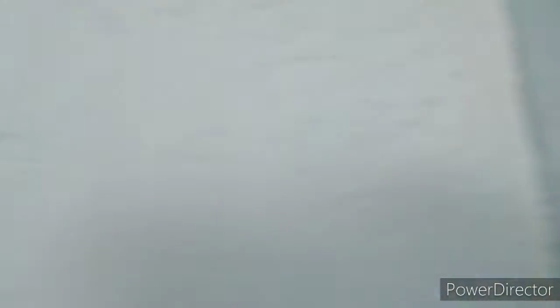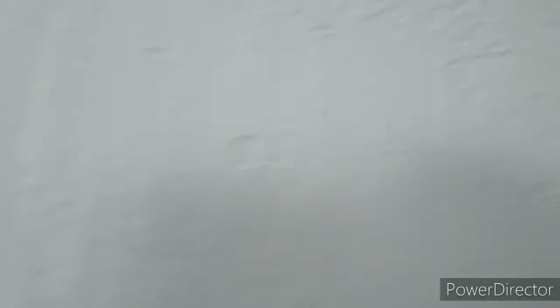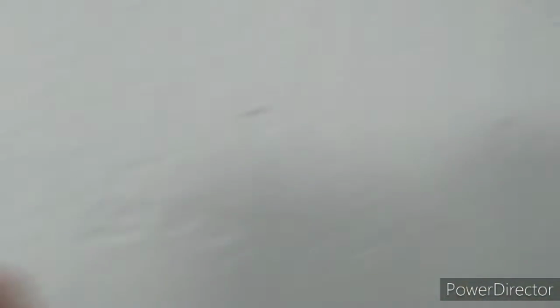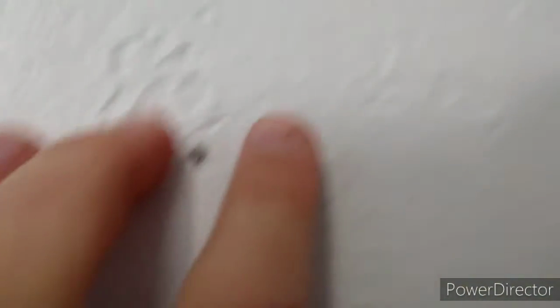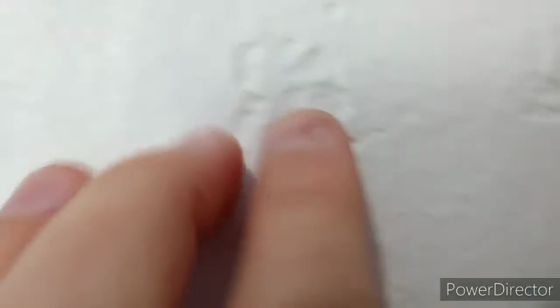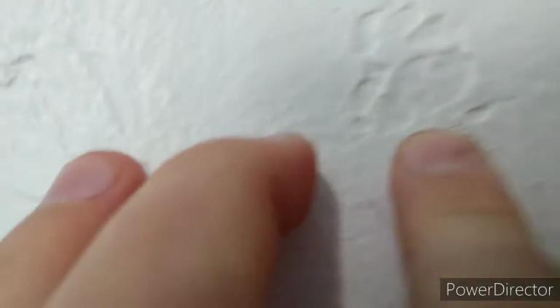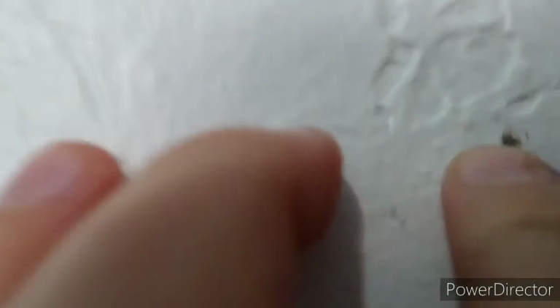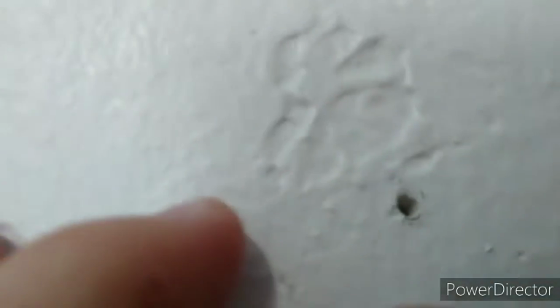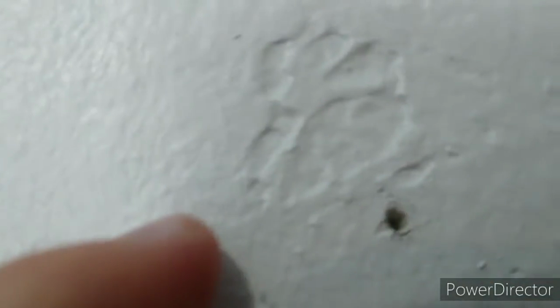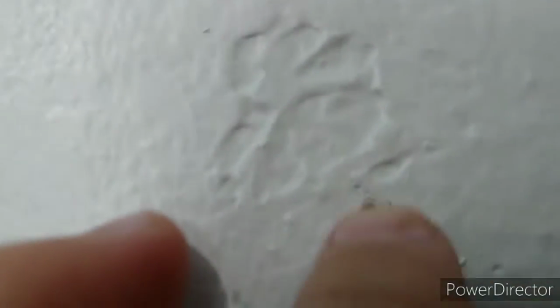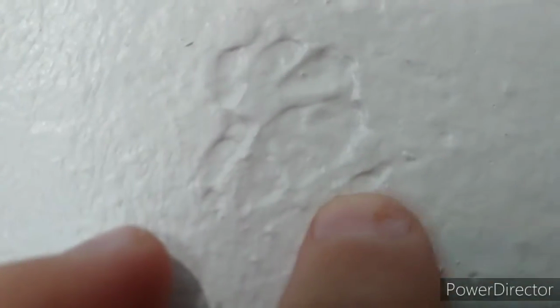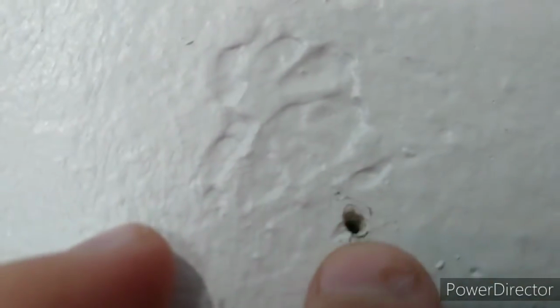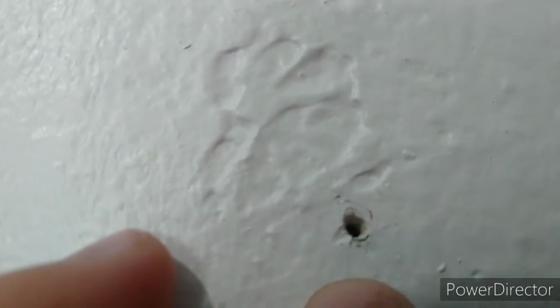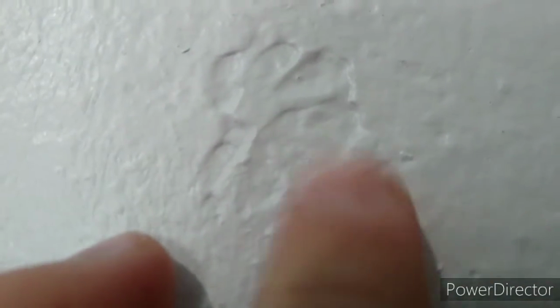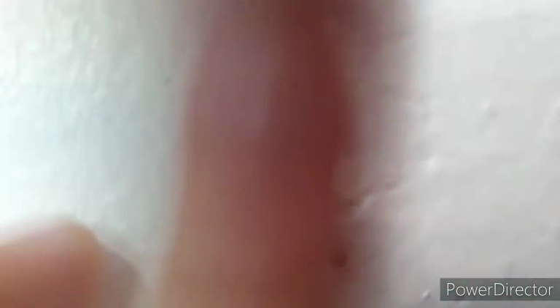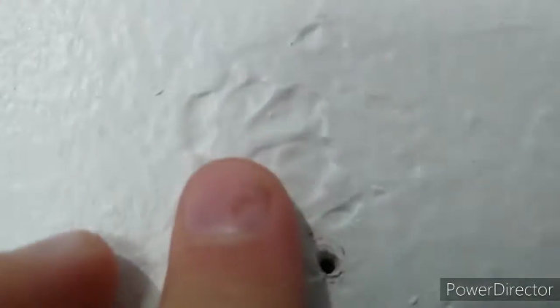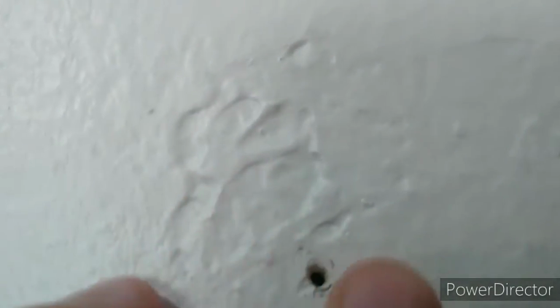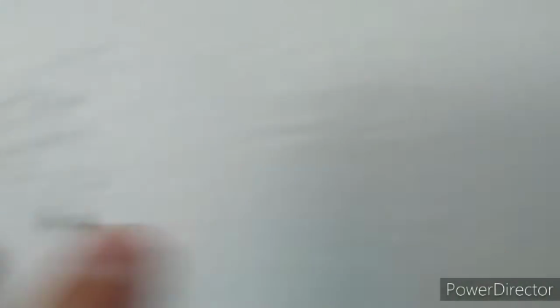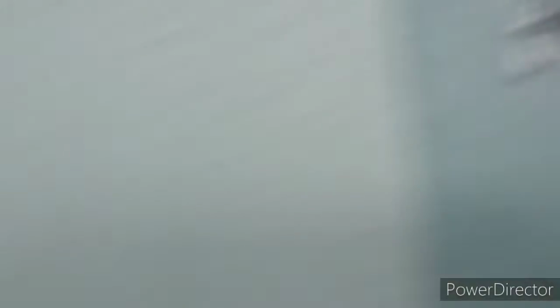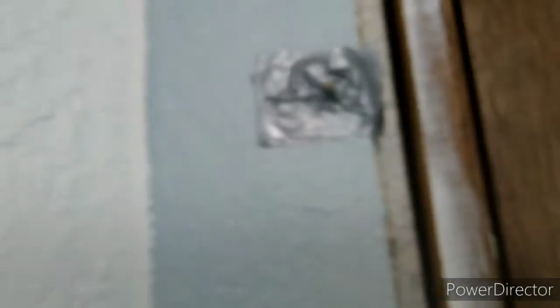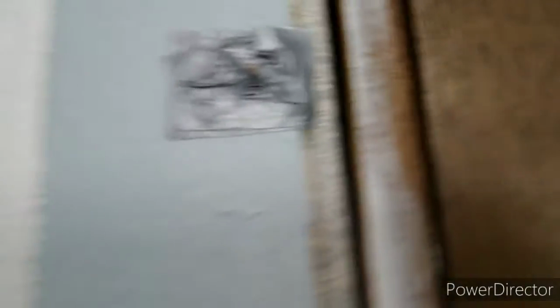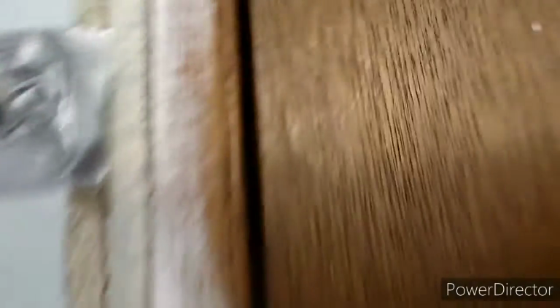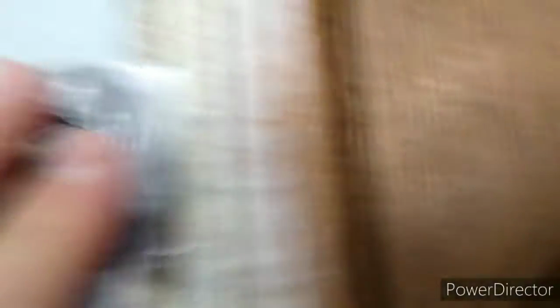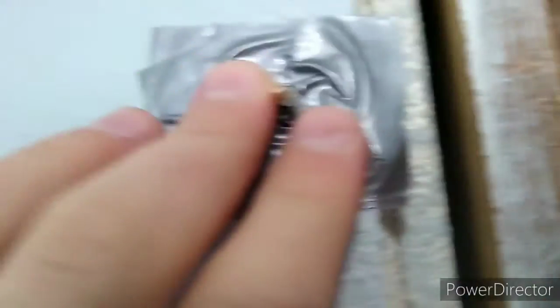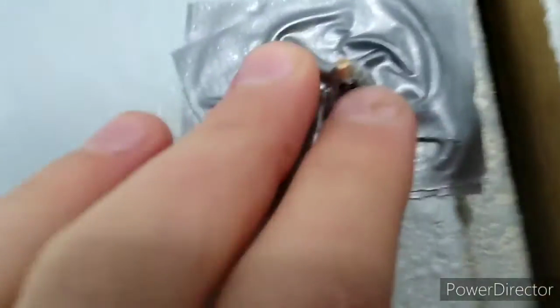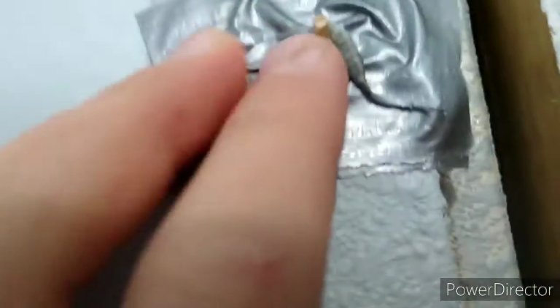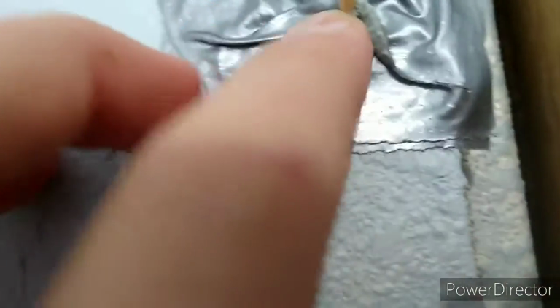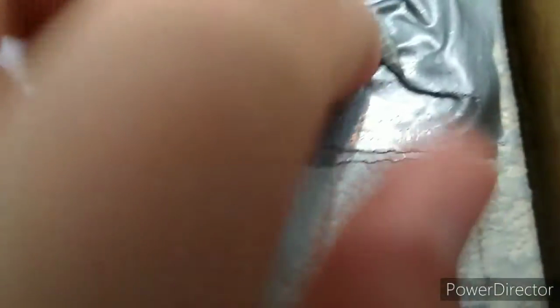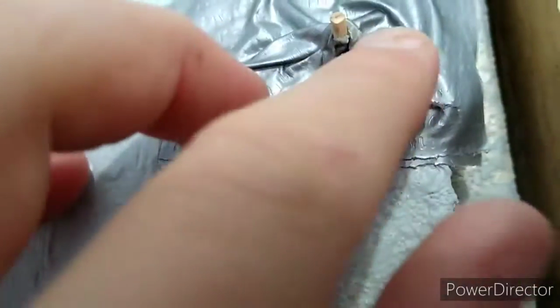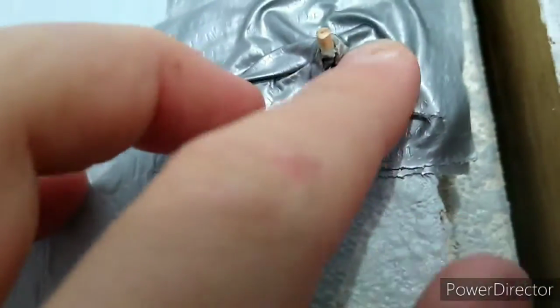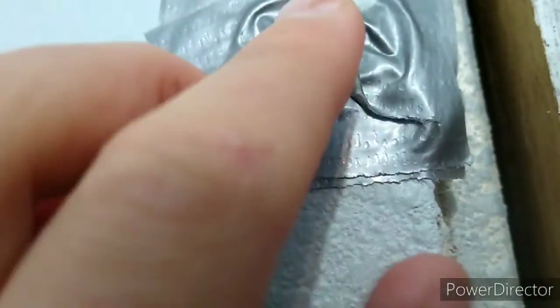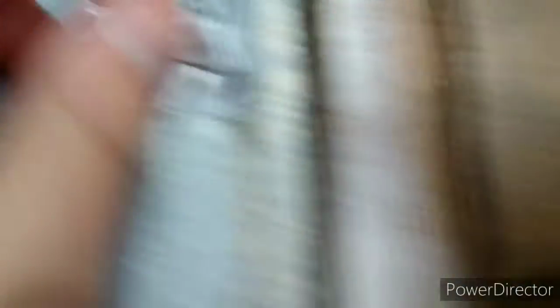Since I was lucky enough to have a hole already in the wall, I just poked it in there and taped it in. But you can just tape it to the wall if you don't want to put a hole in your wall, which is smart.